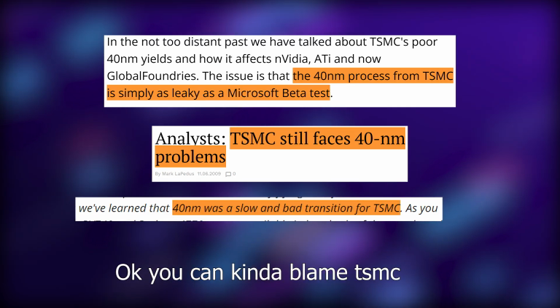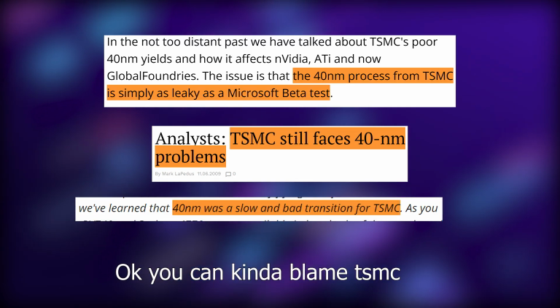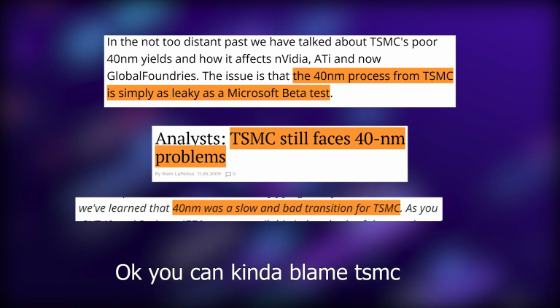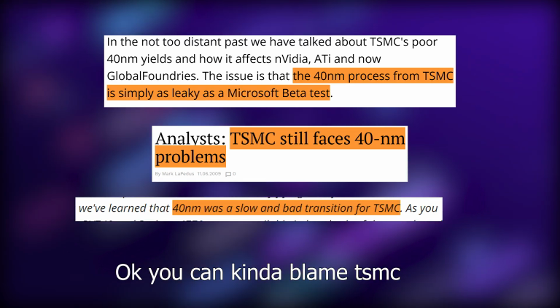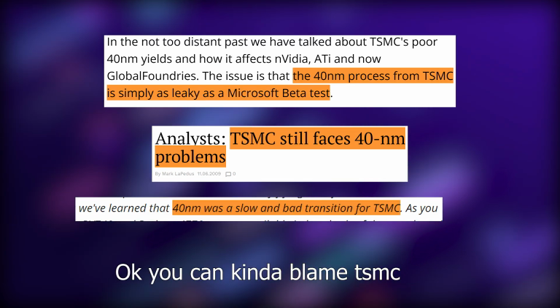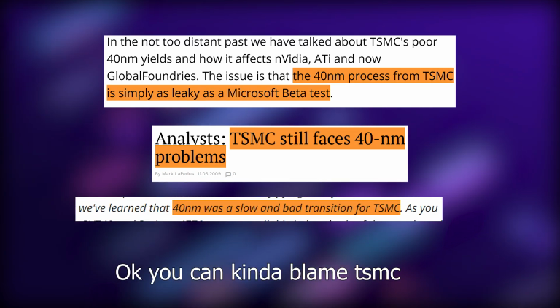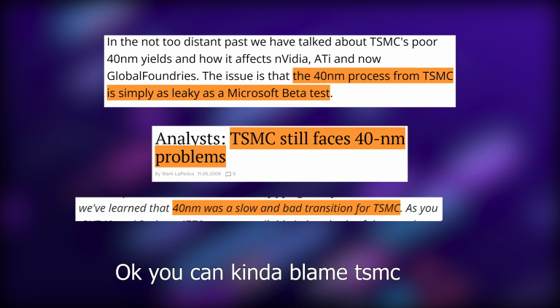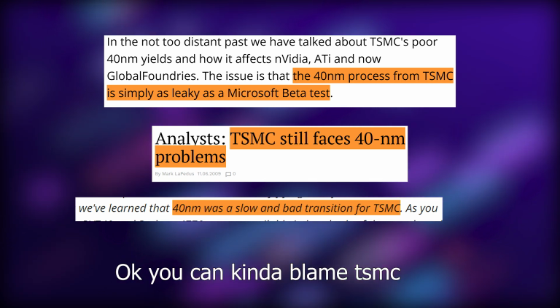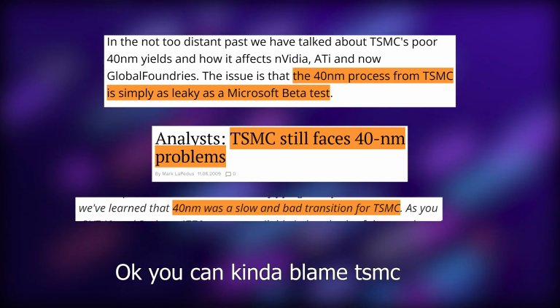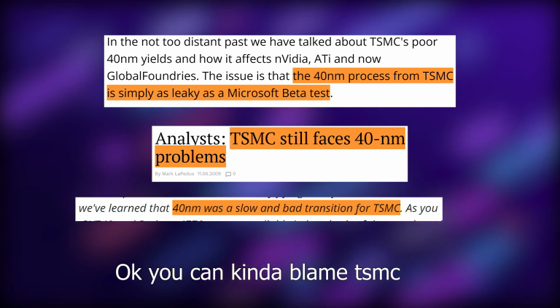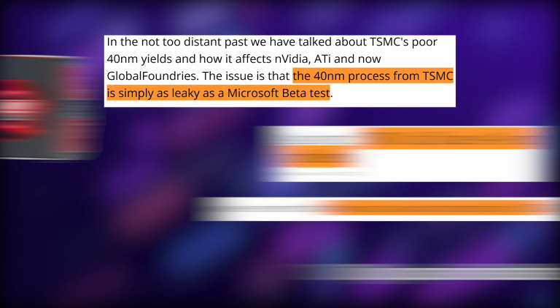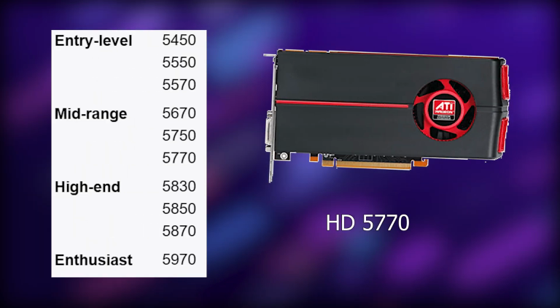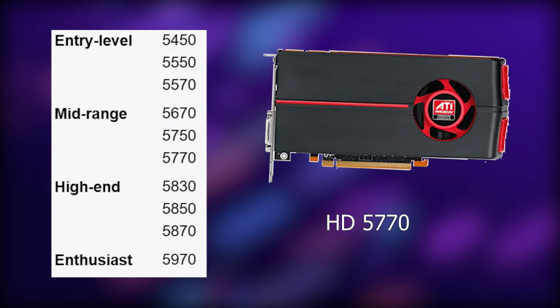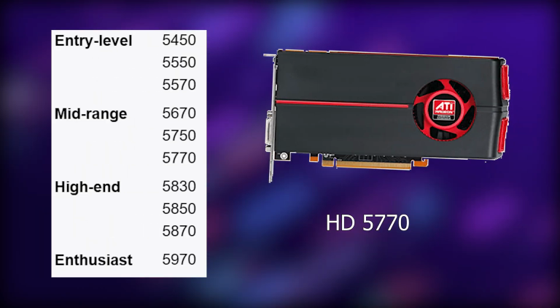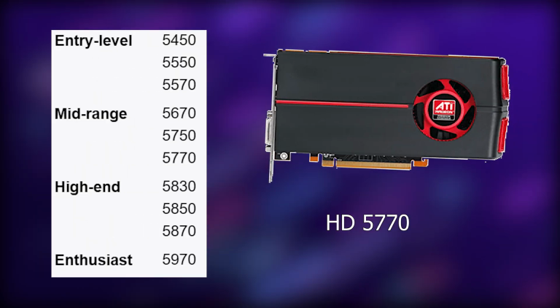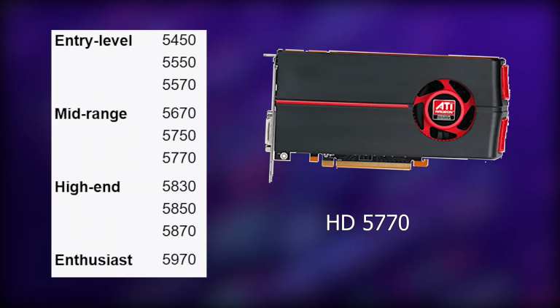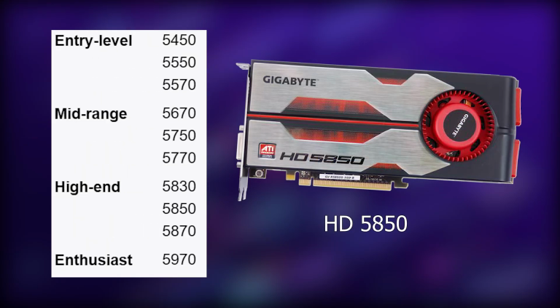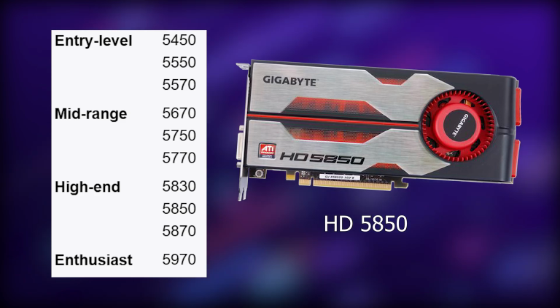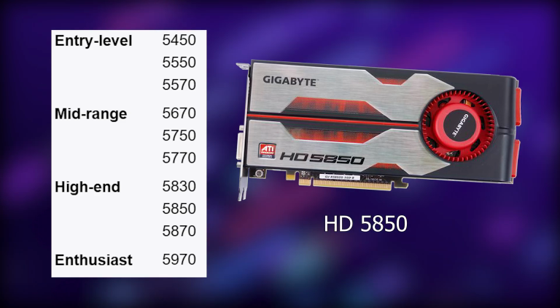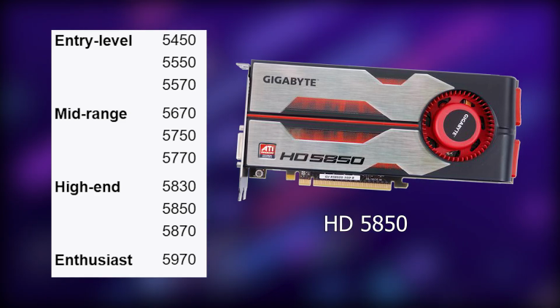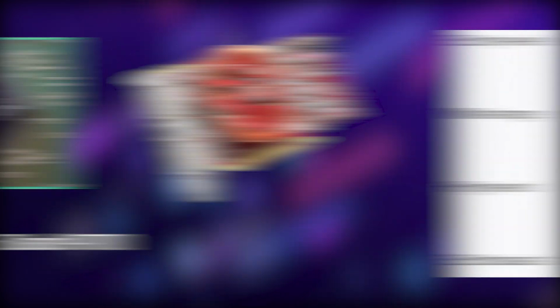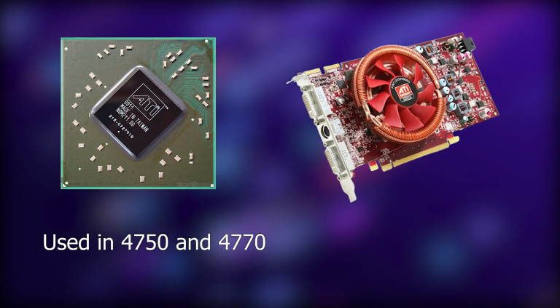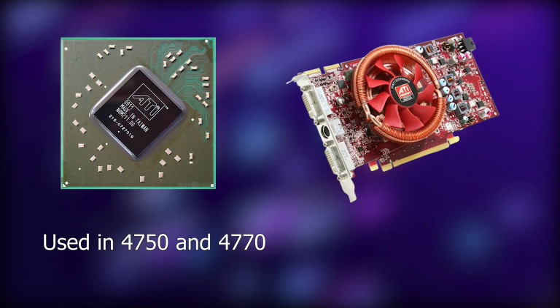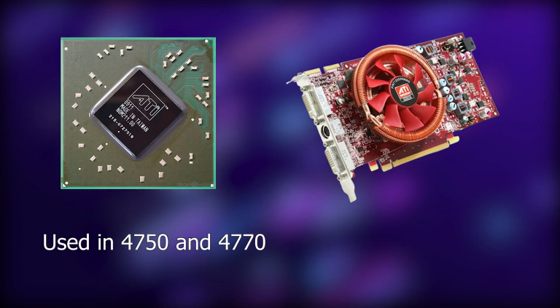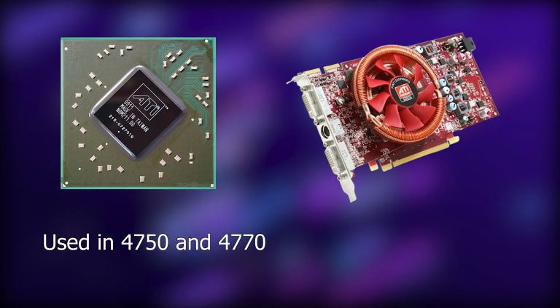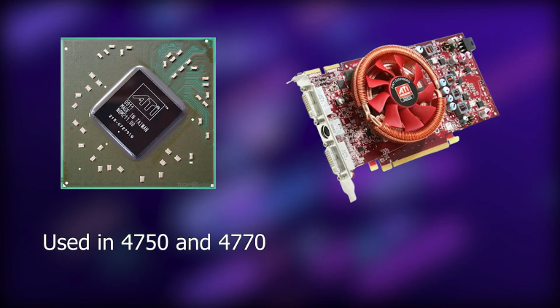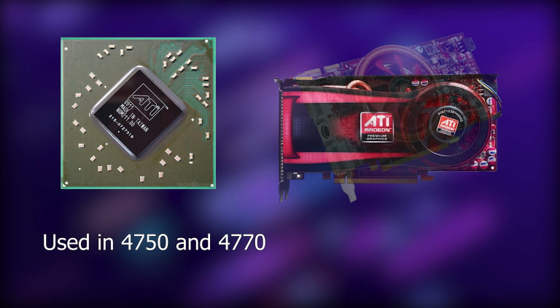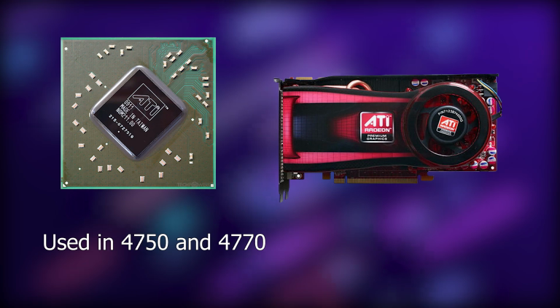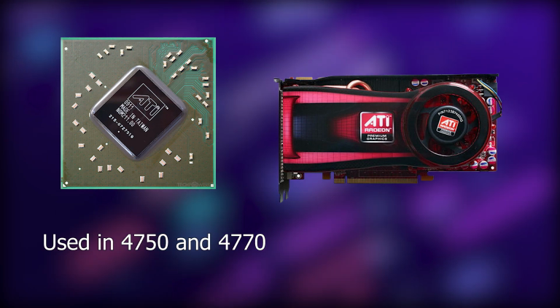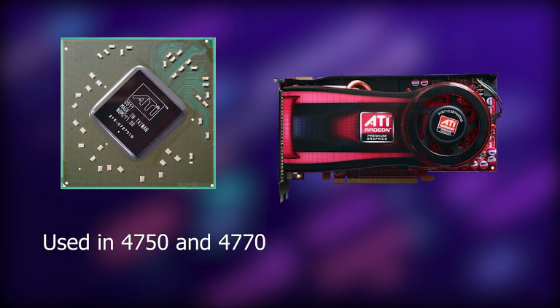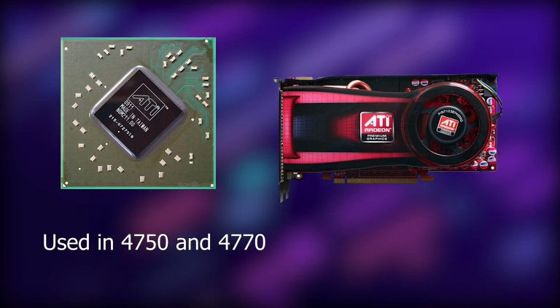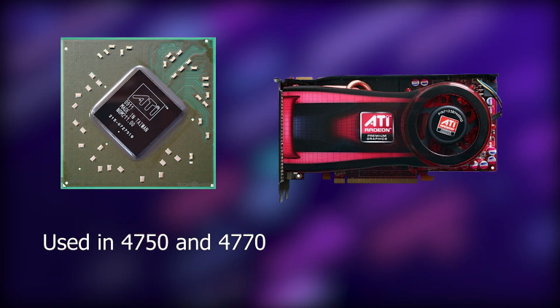You can't really blame TSMC. ATI's 5000 series also used the 40nm process and didn't face these issues. They did have some problems with their RV740 processor, but were able to learn from their mistakes and work around them for the 5000 series.